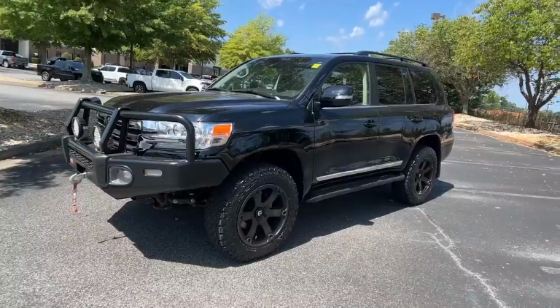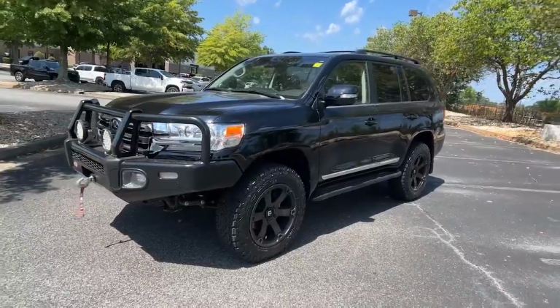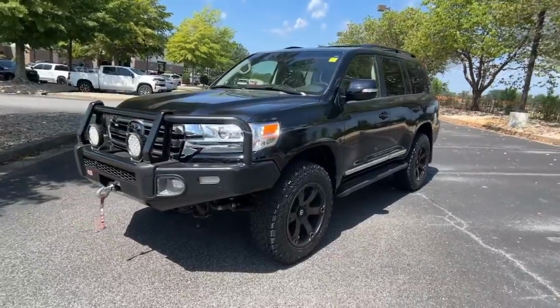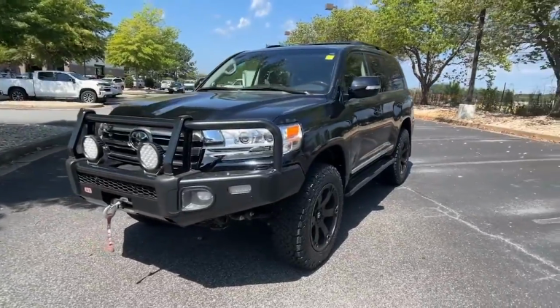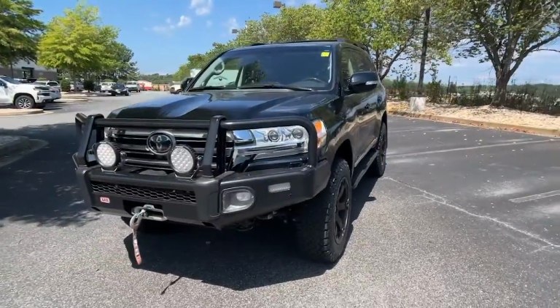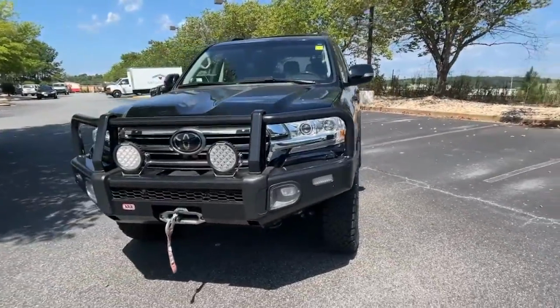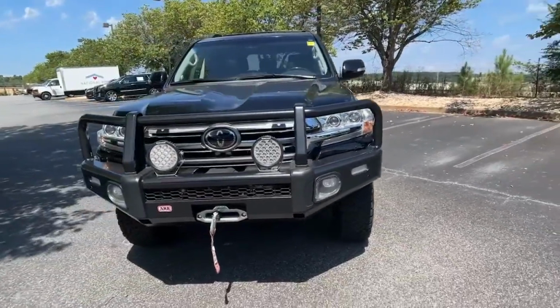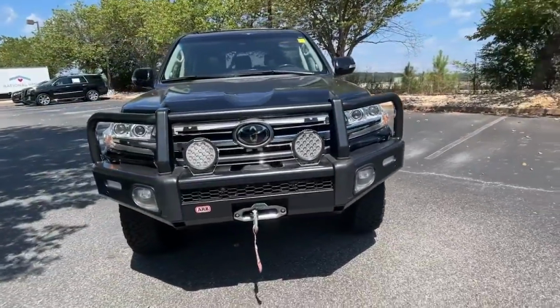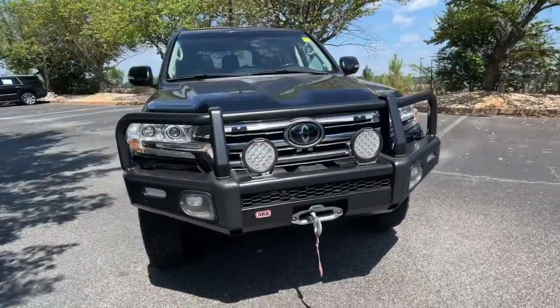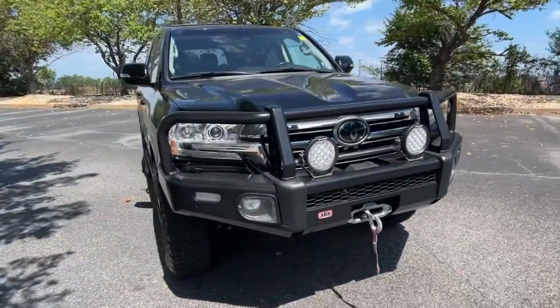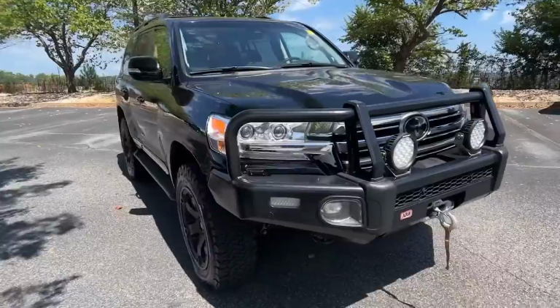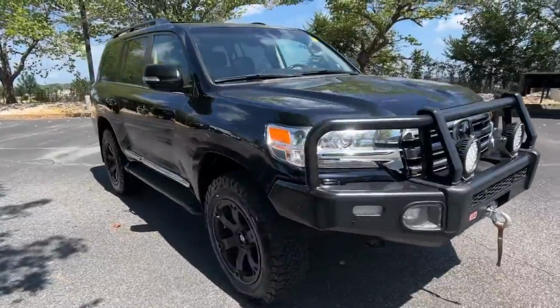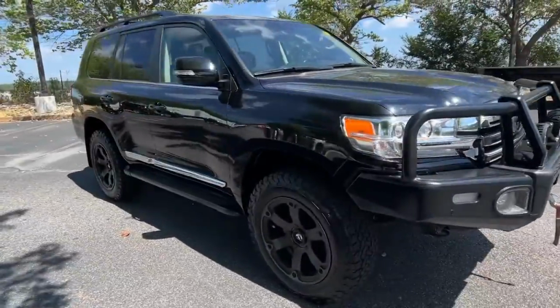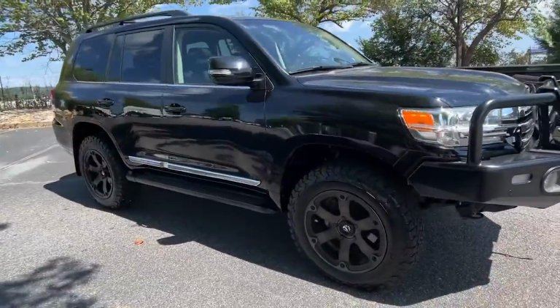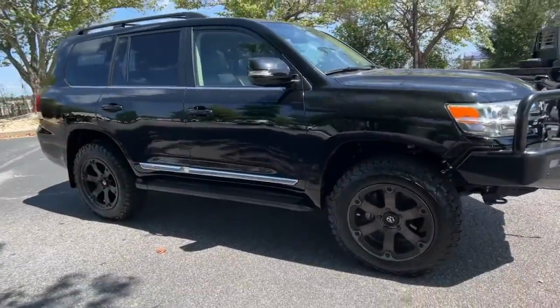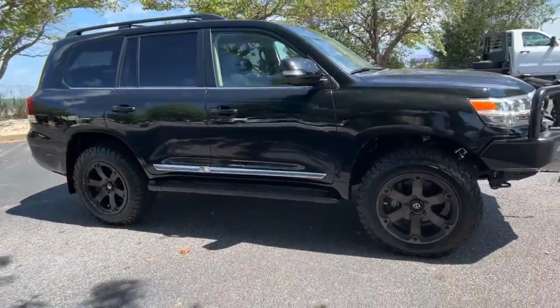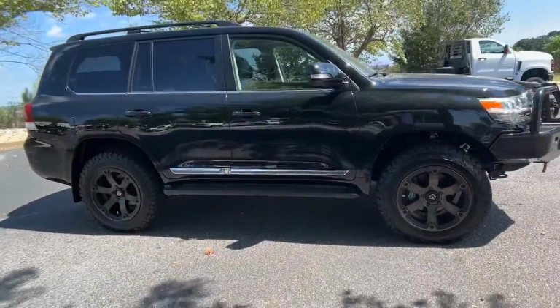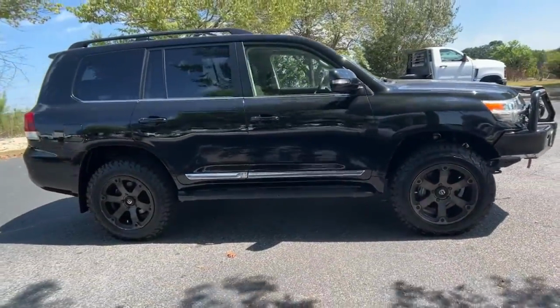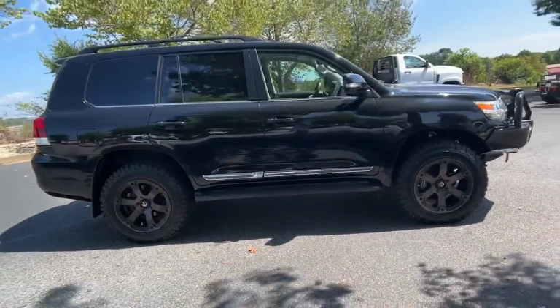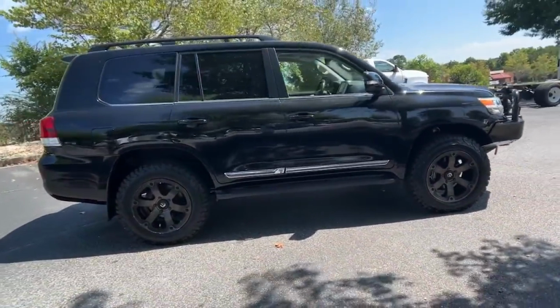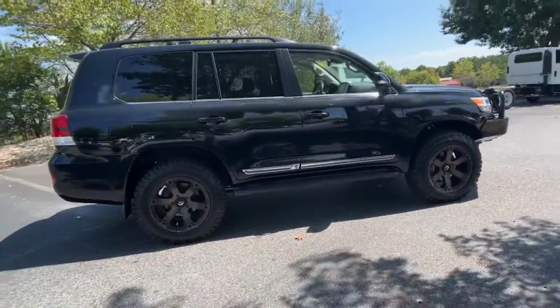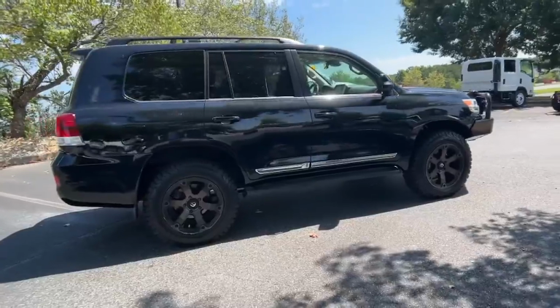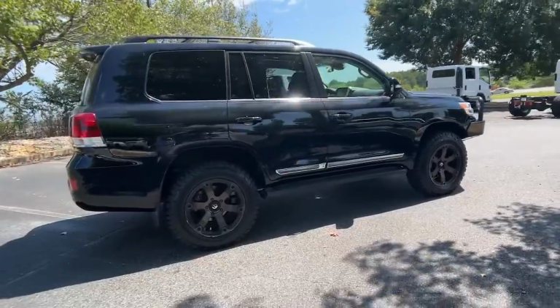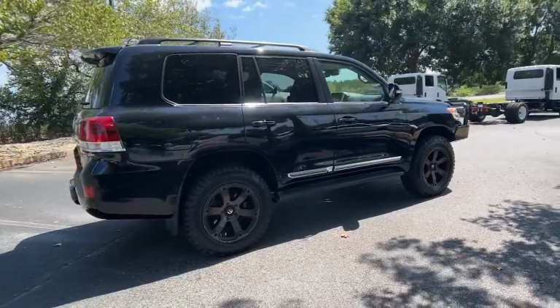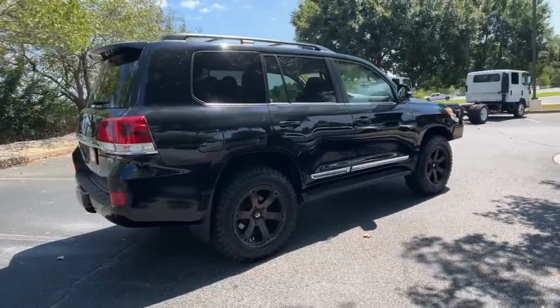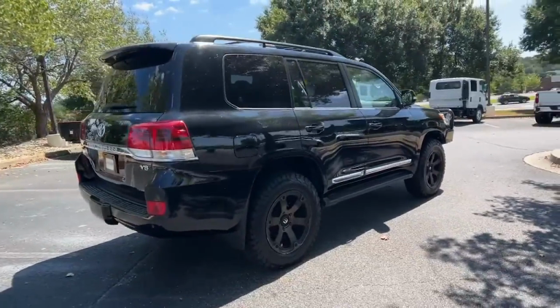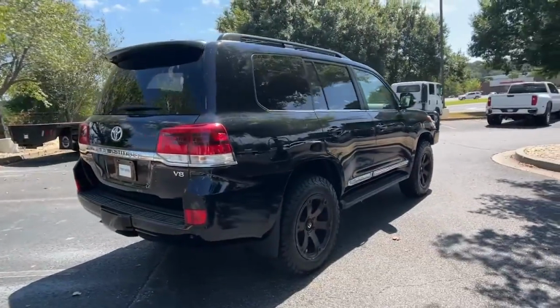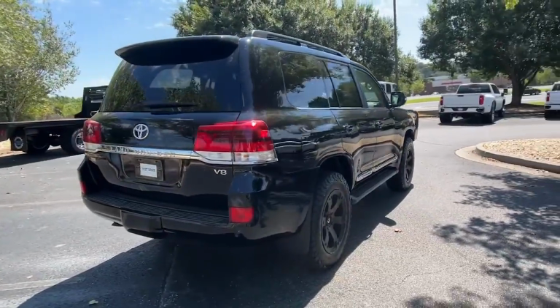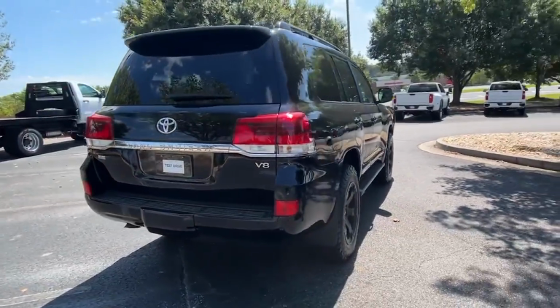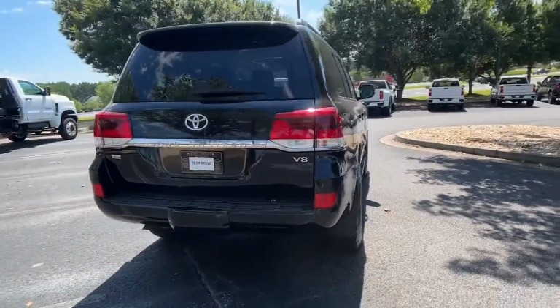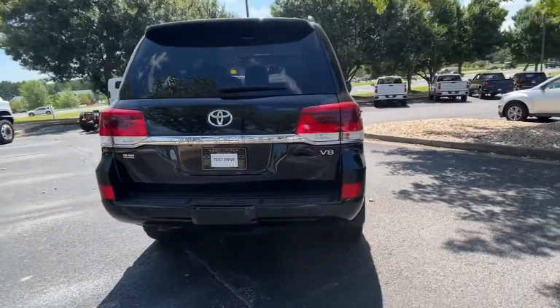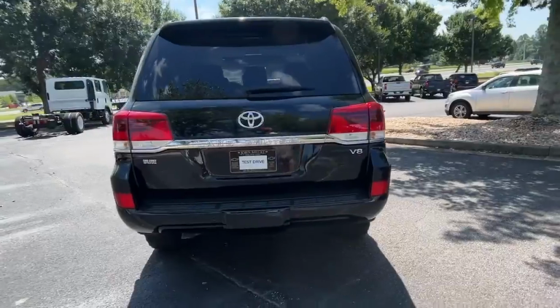Get a feel for the 2018 Toyota Land Cruiser. With less than 60,000 miles on the odometer, this vehicle stands out from the rest. Here's the epitome of SUV style and capability — the legendary Land Cruiser.